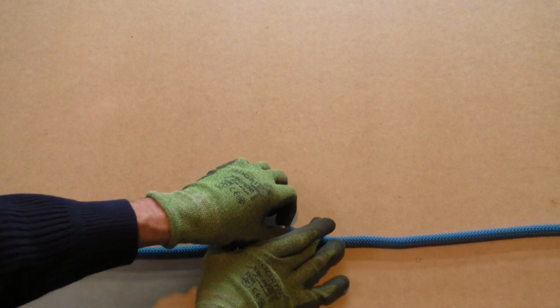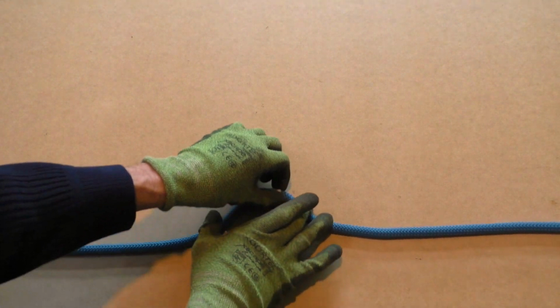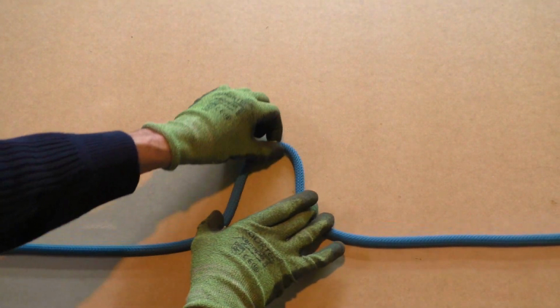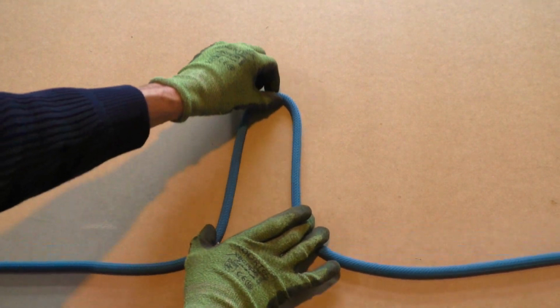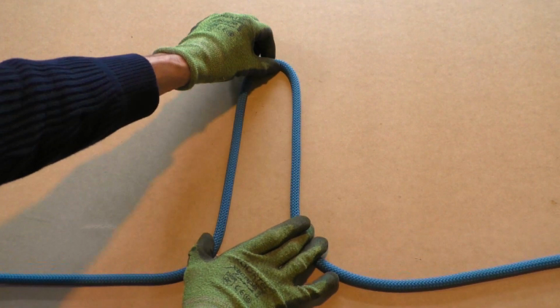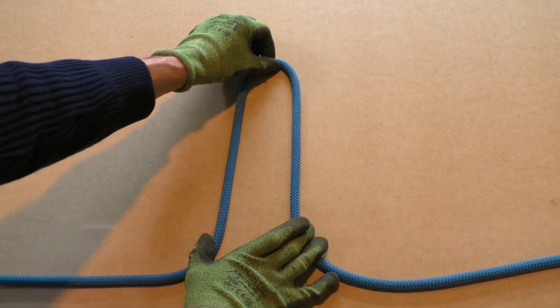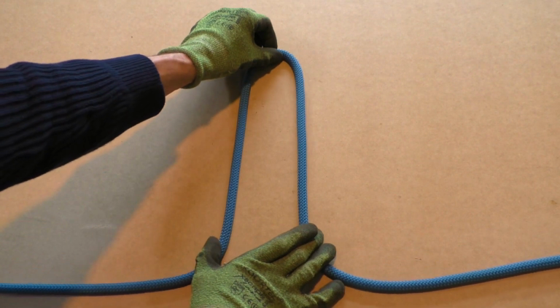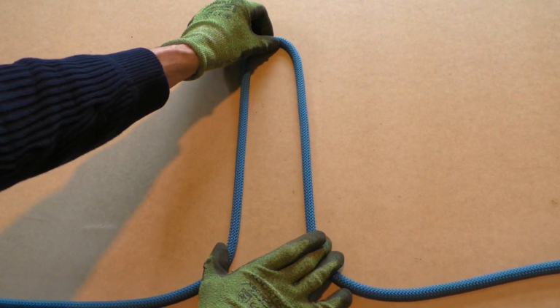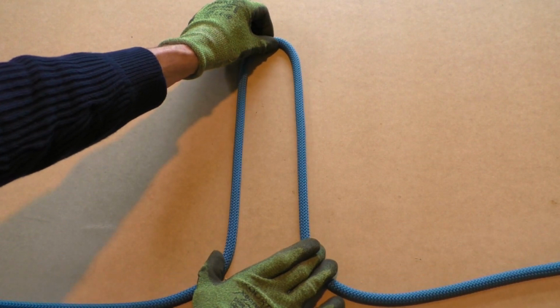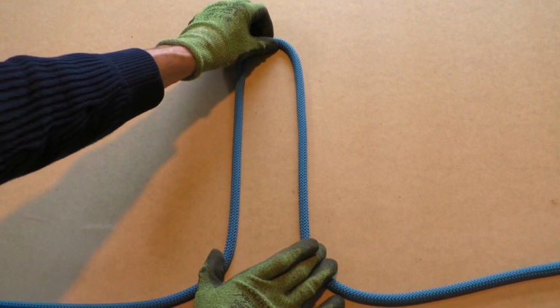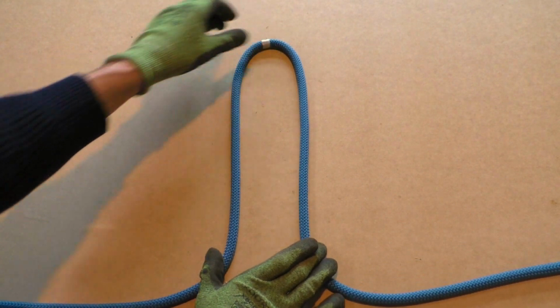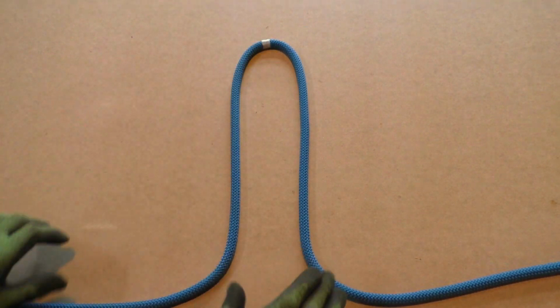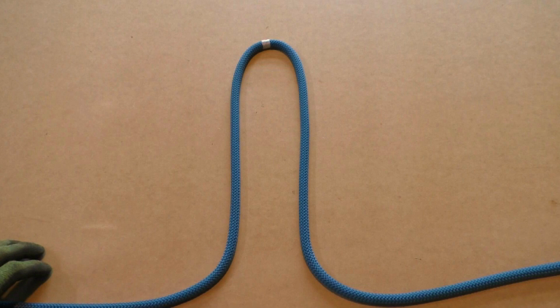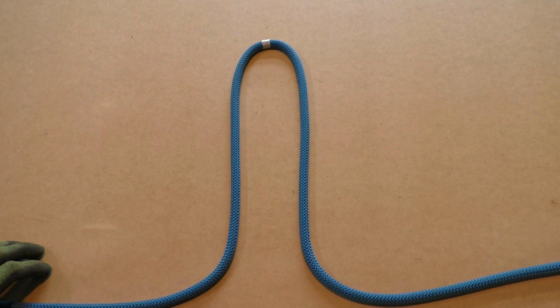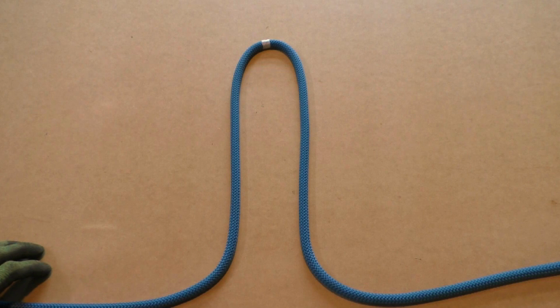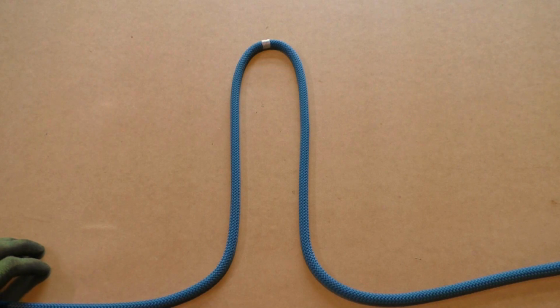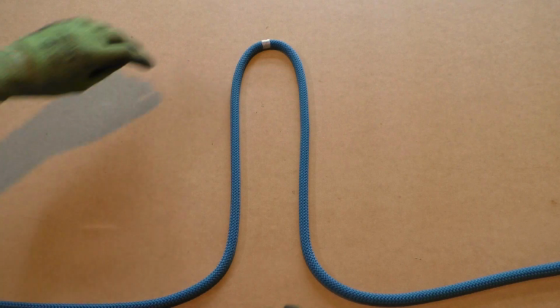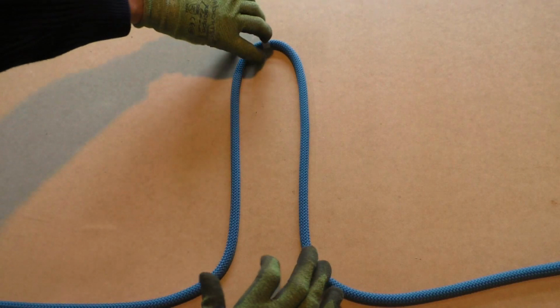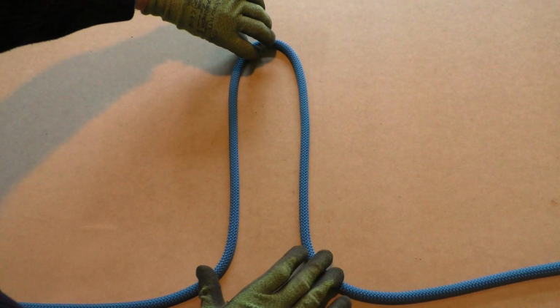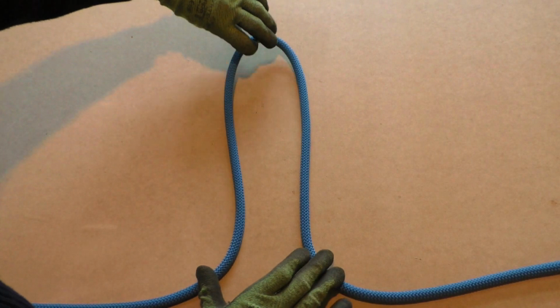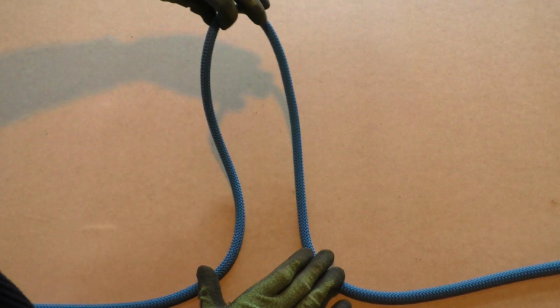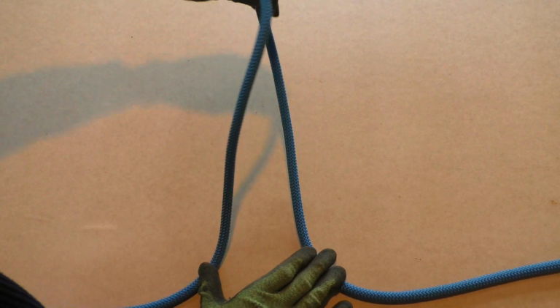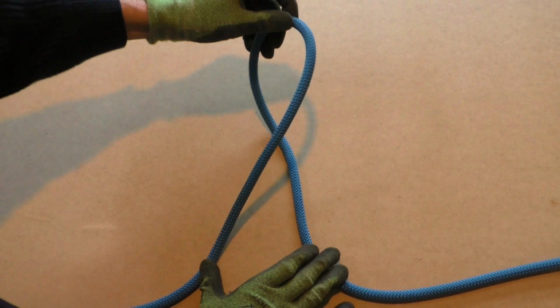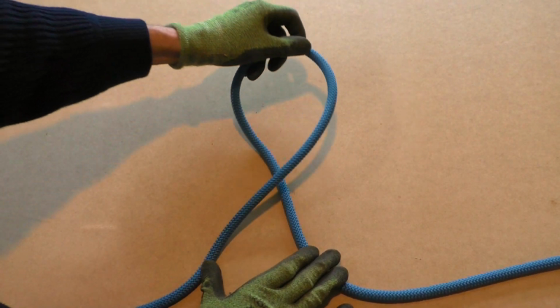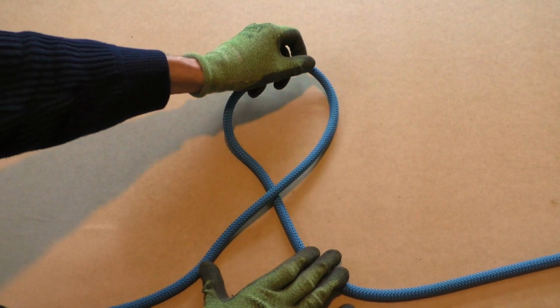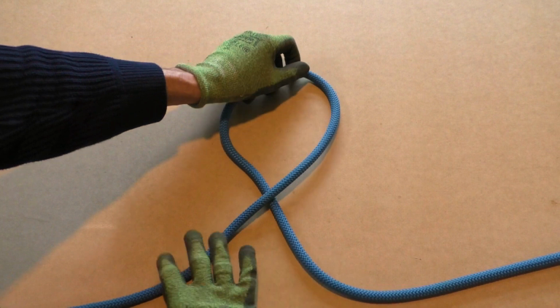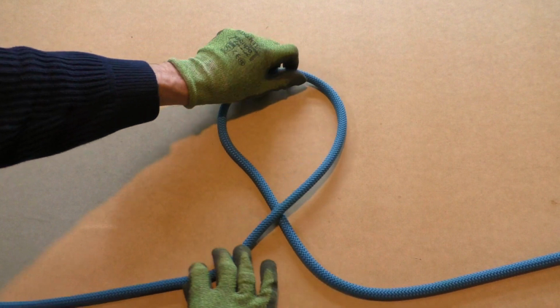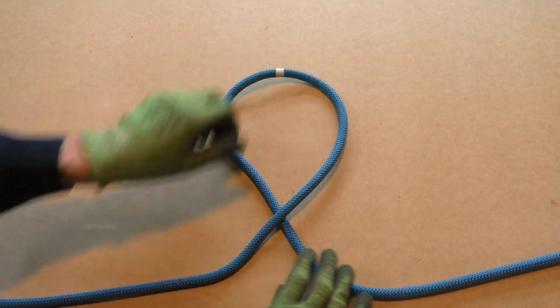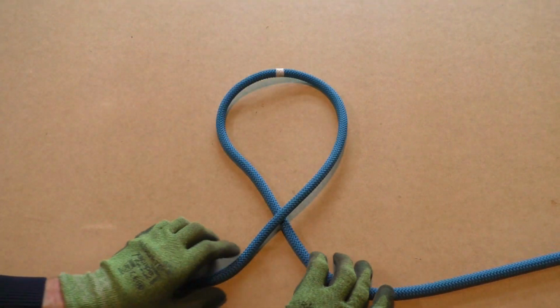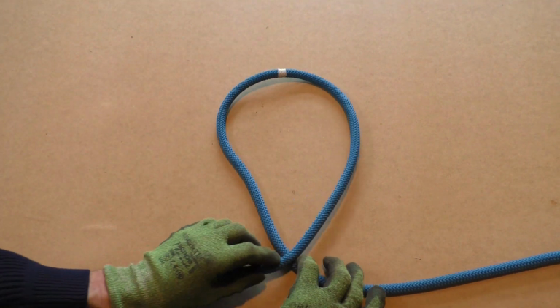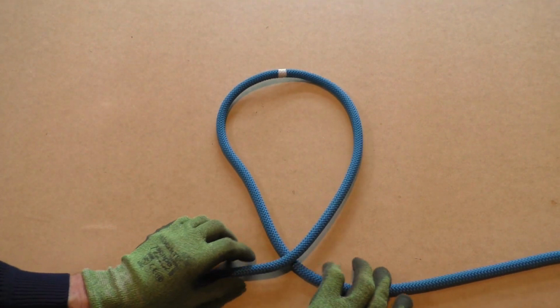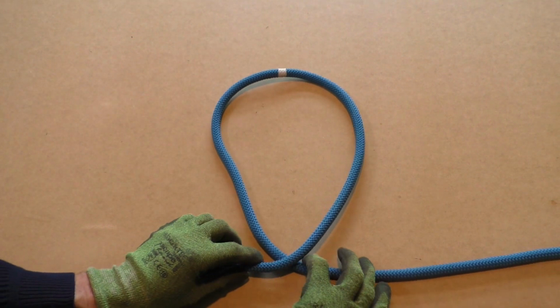We start by forming a bight in the rope. A bigger bight equals a bigger loop in your Alpine butterfly loop. Next we take the top of the bight and twist it. This creates a loop.